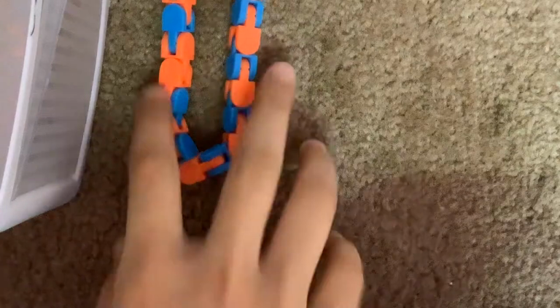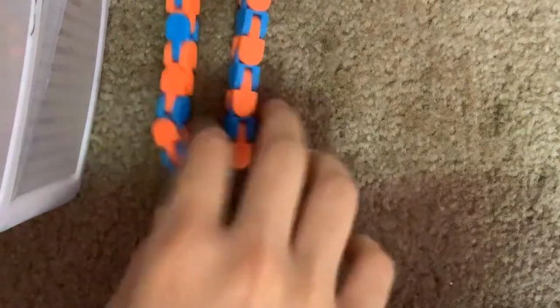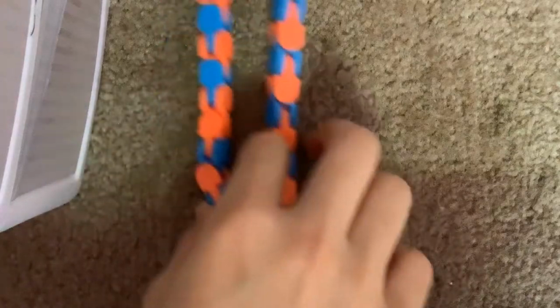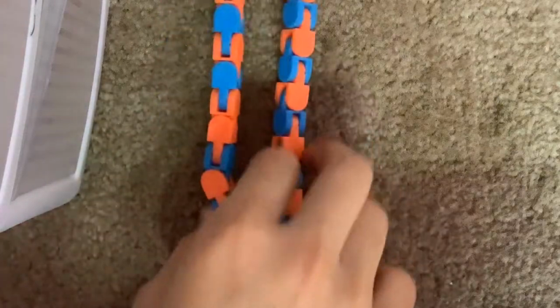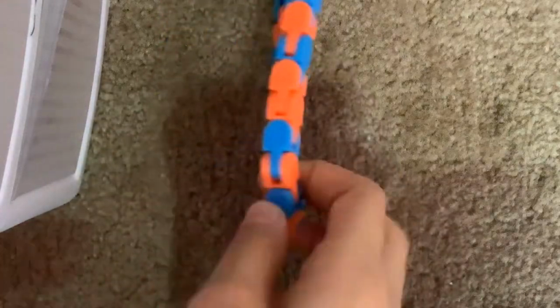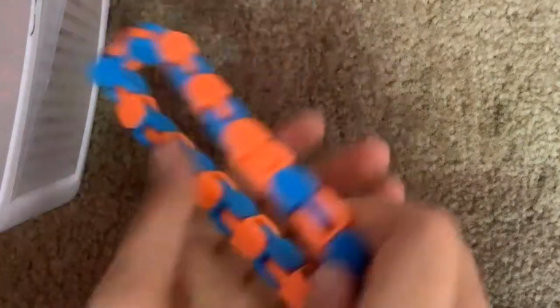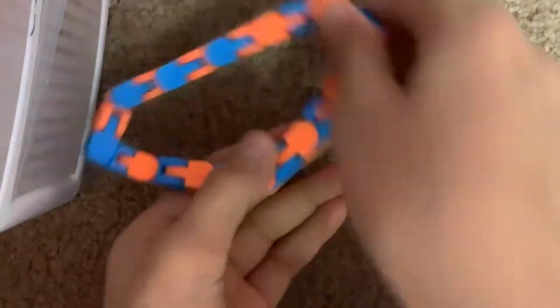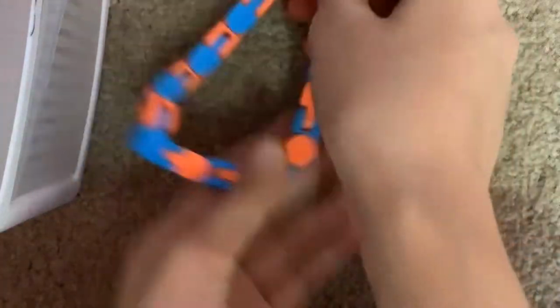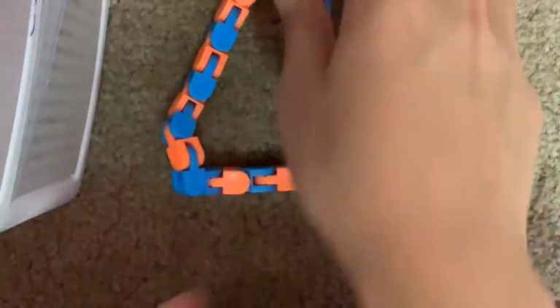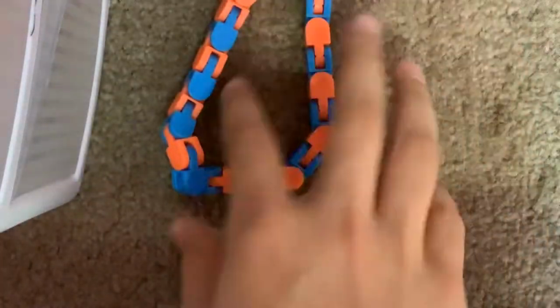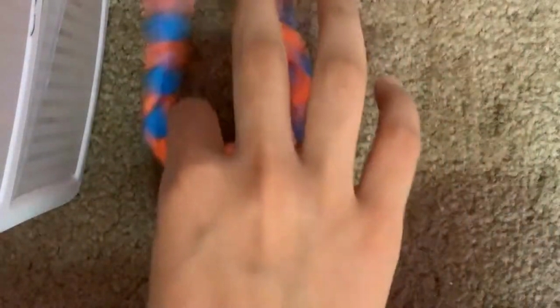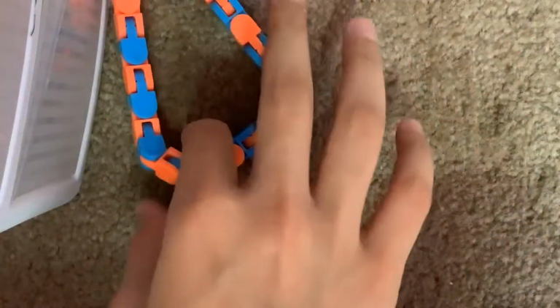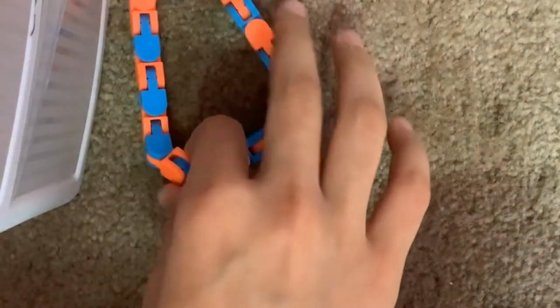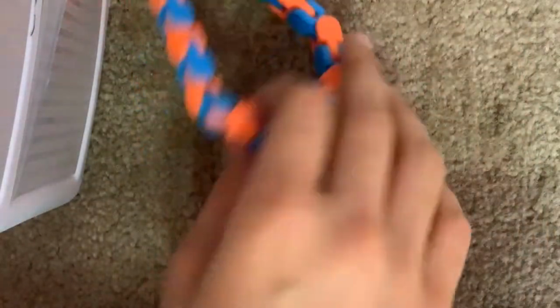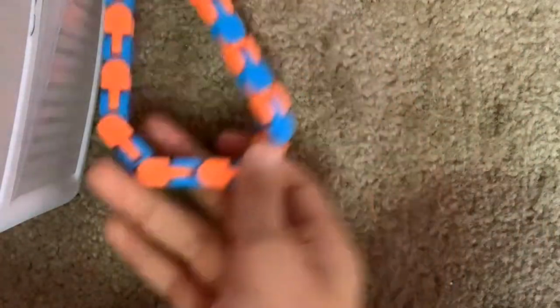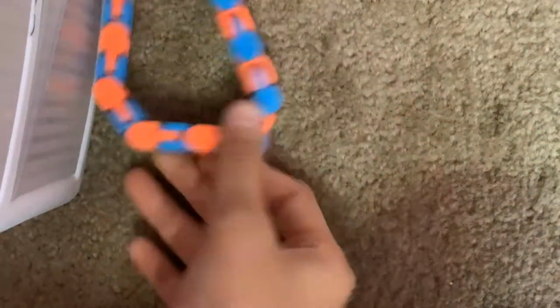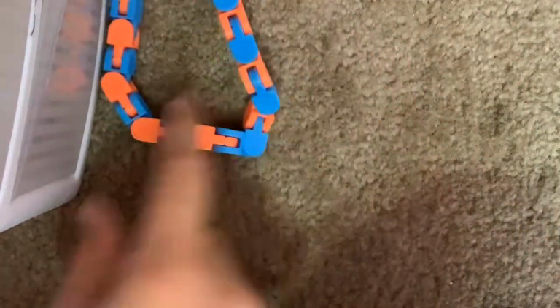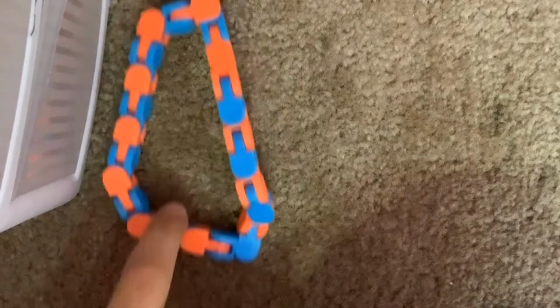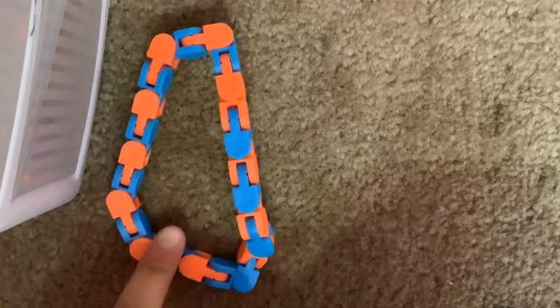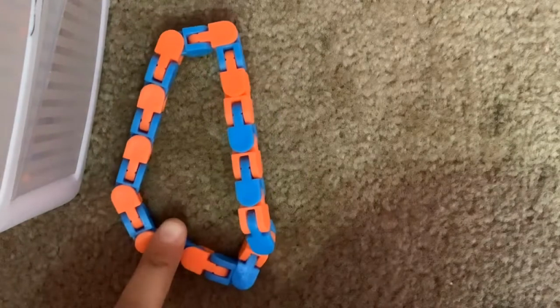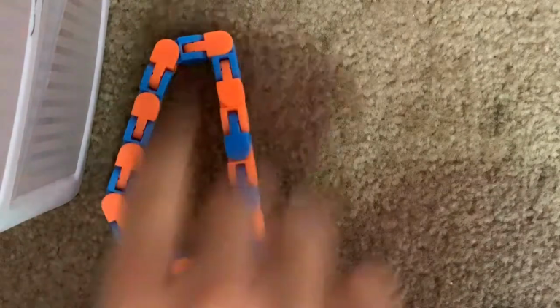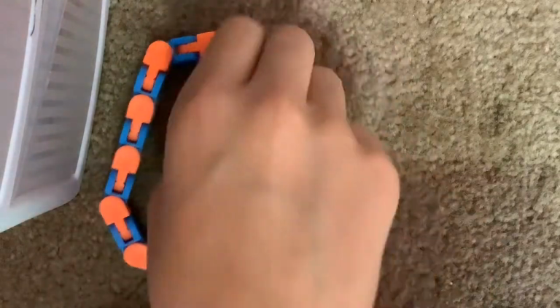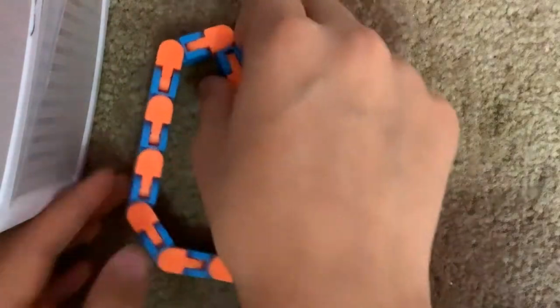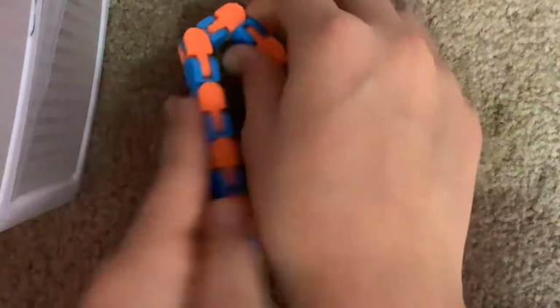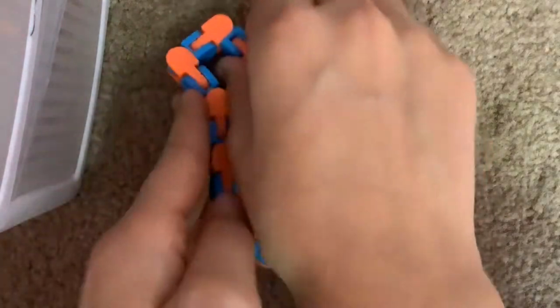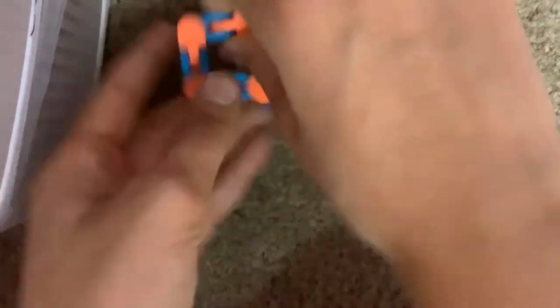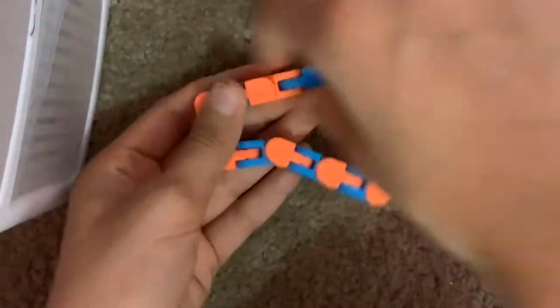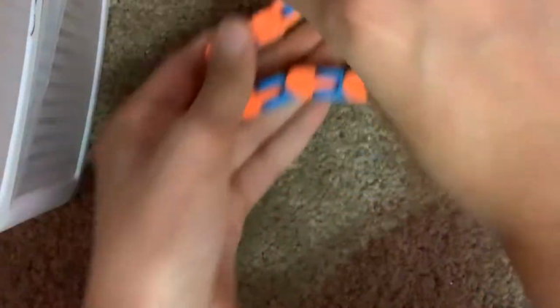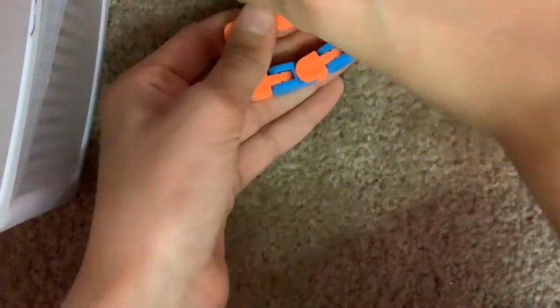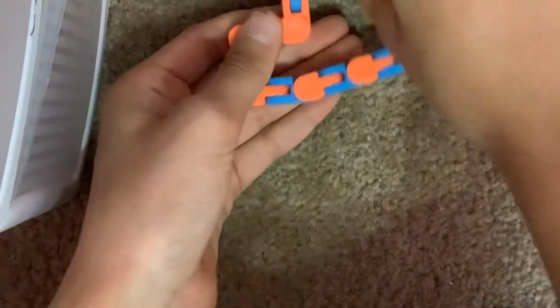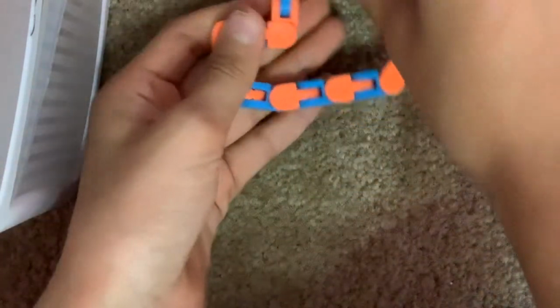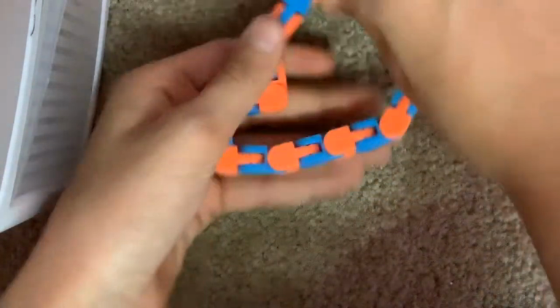Hey guys, I'm going to show you how you can make your own snappers fidget toy. All you'll need is your wacky track. What you're going to do is shape it into this type of shape.